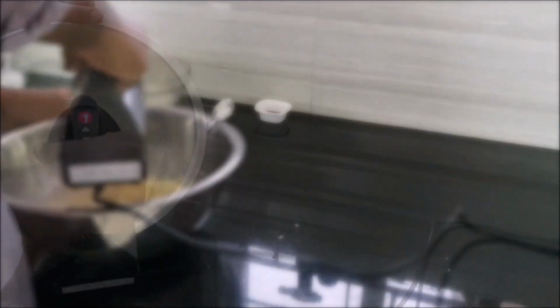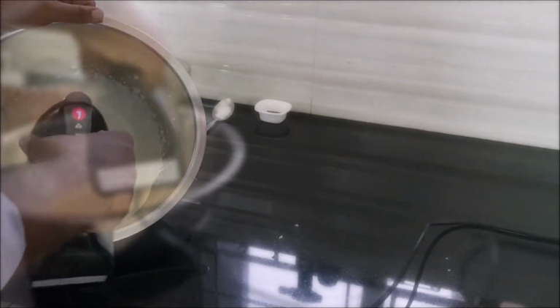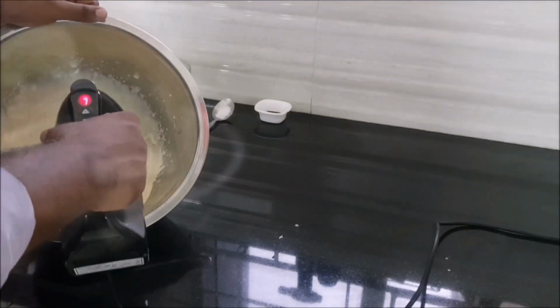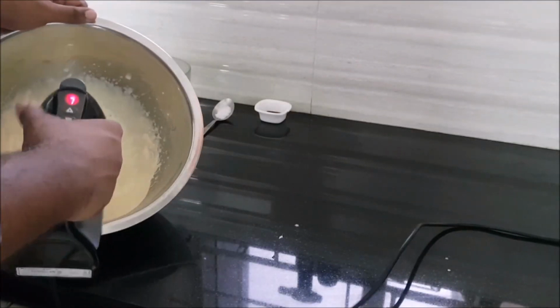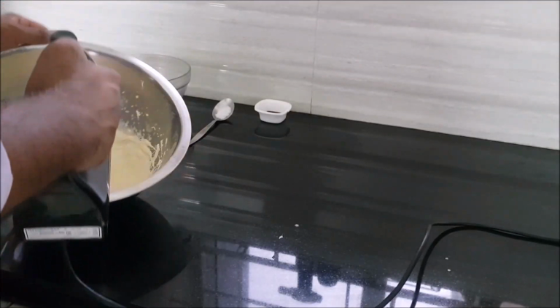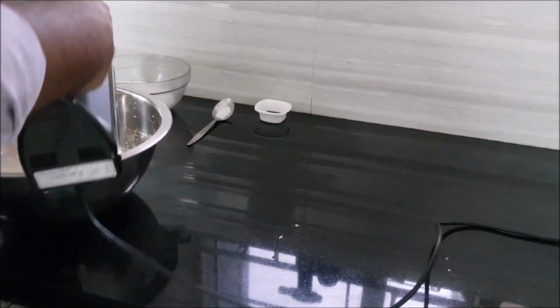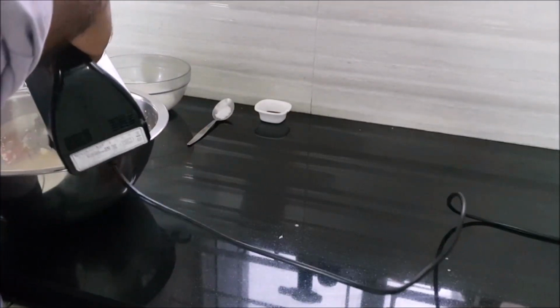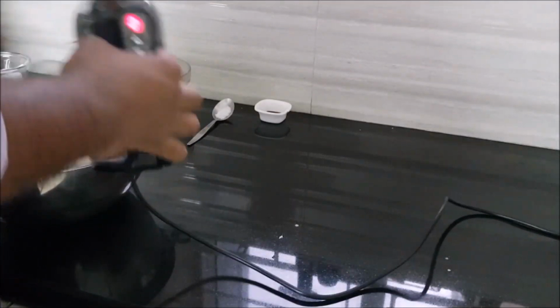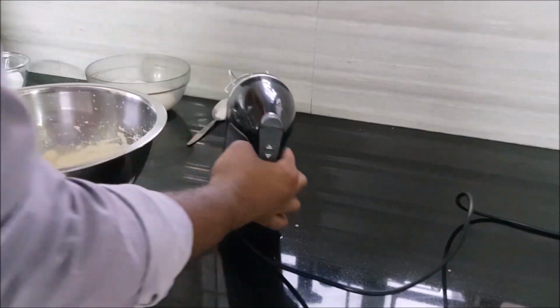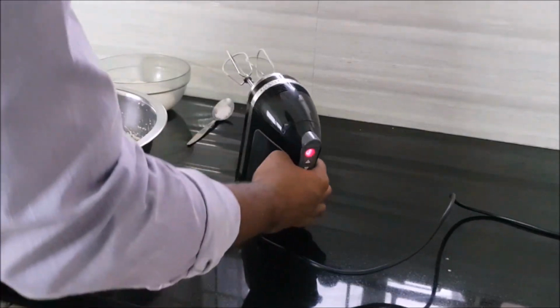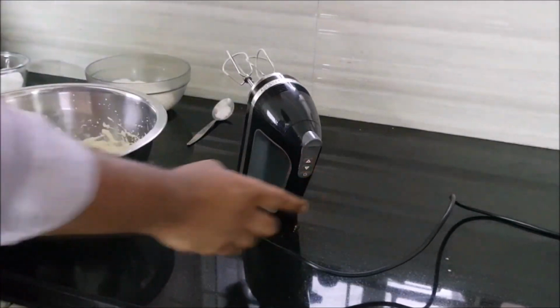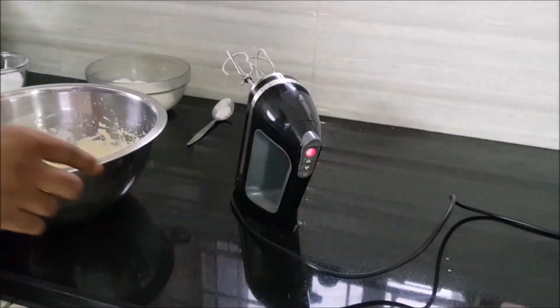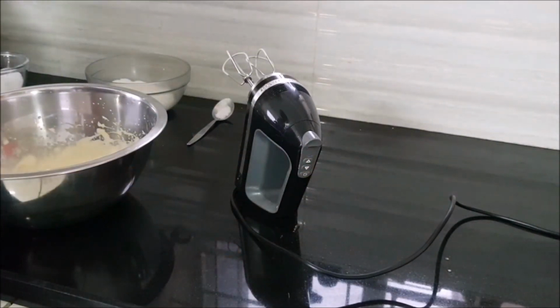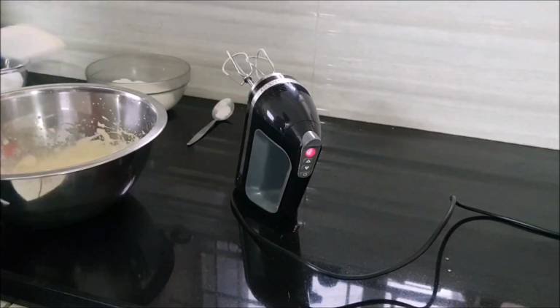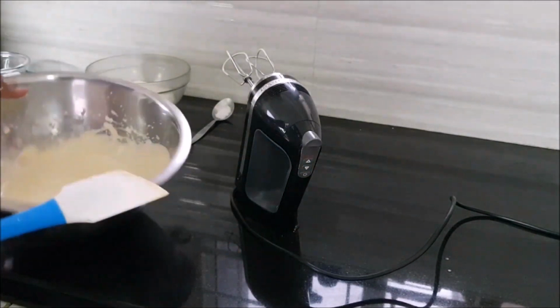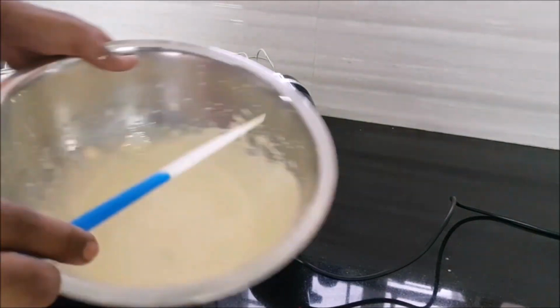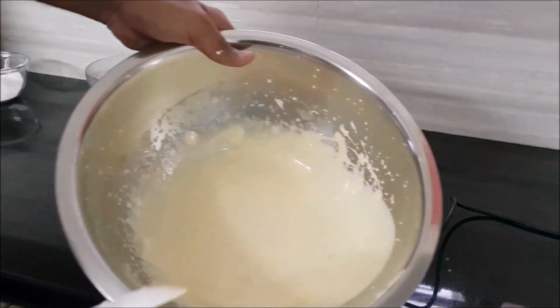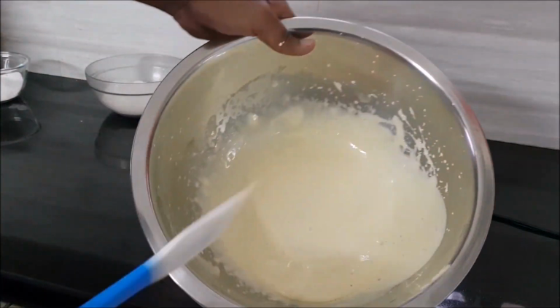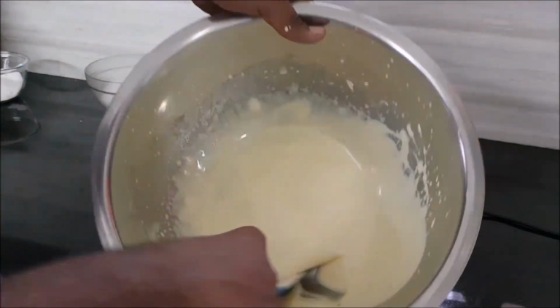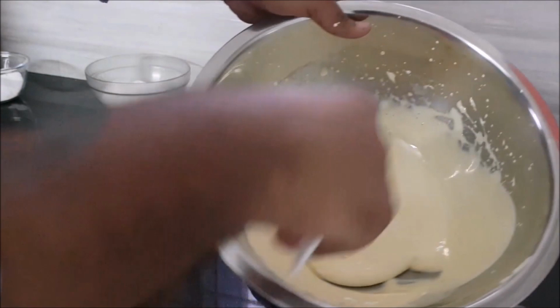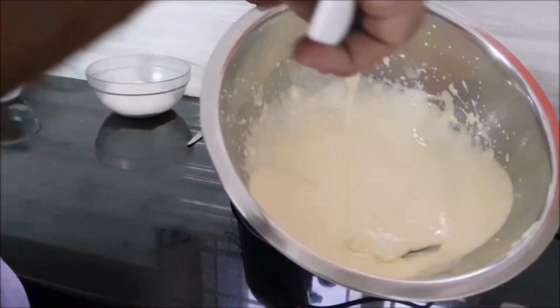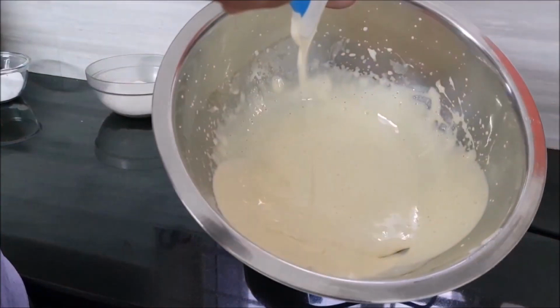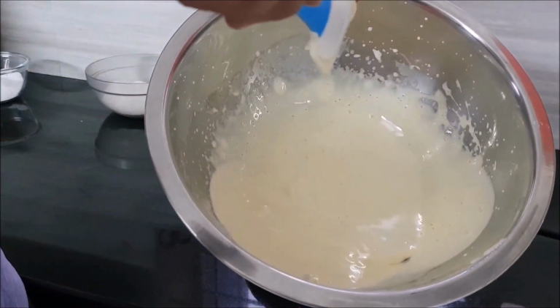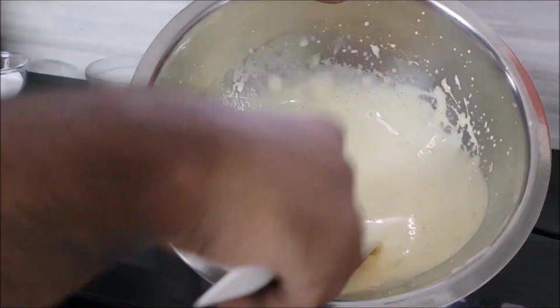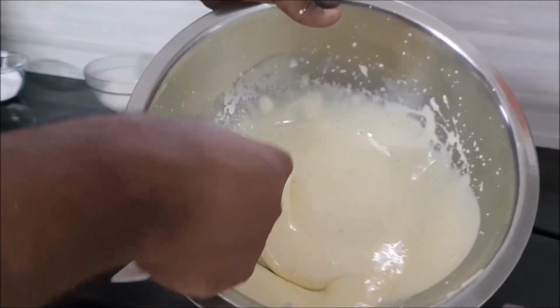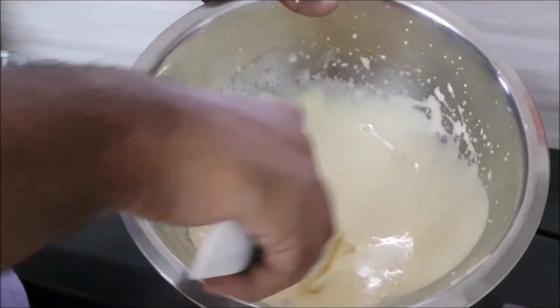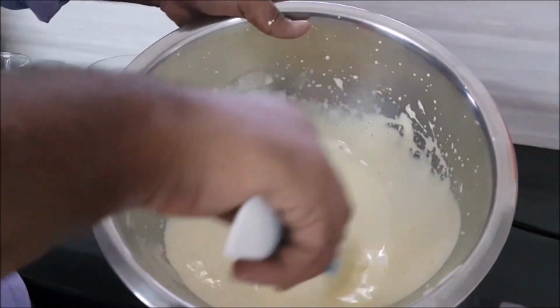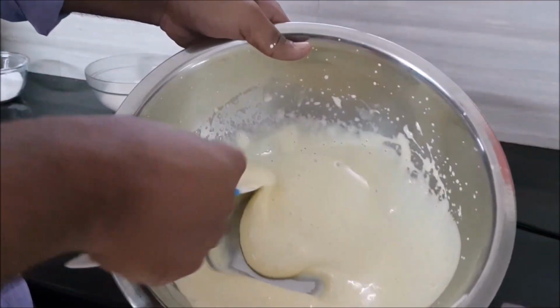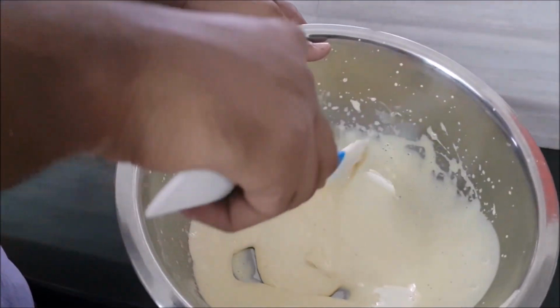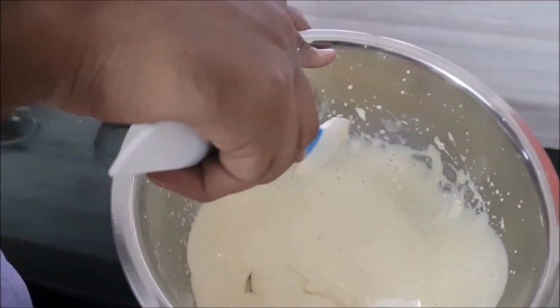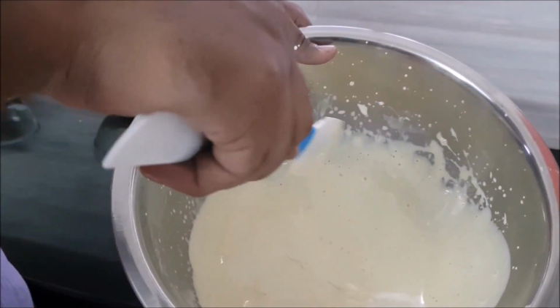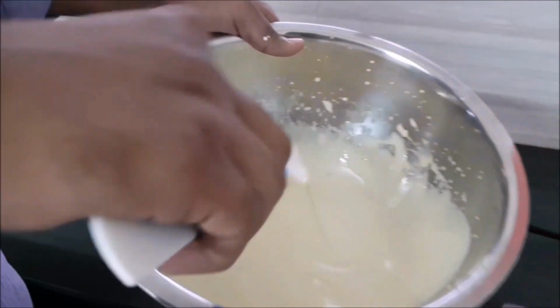Now we are done beating this sabayon and I'm going to show you what the texture is supposed to be. Just grab your spatula, pull some up, and you can see how it ribbons down and falls like lava.